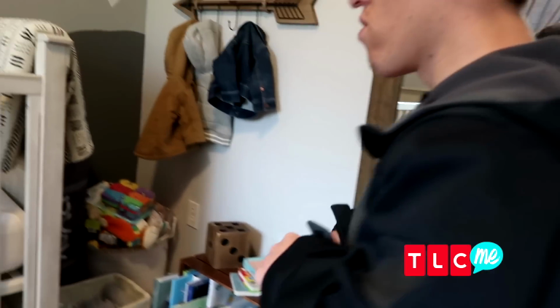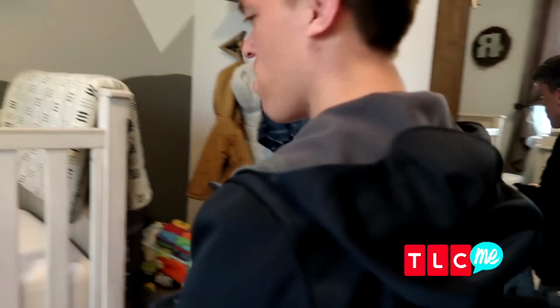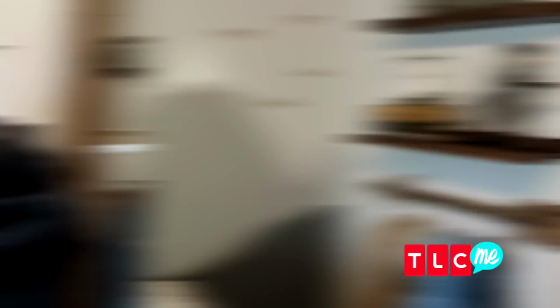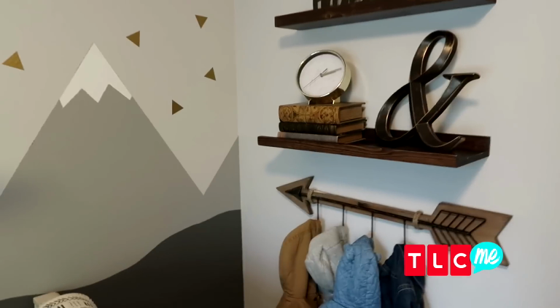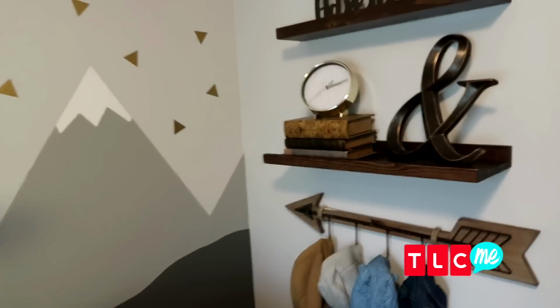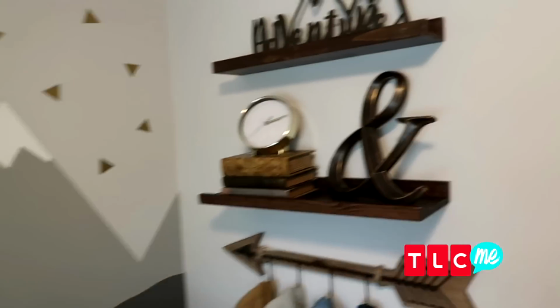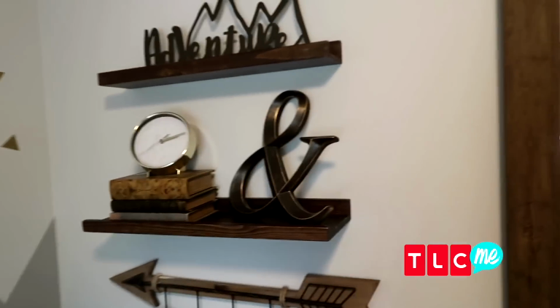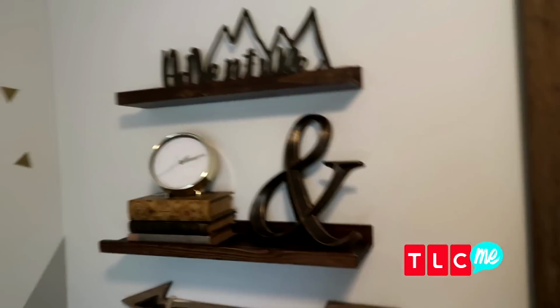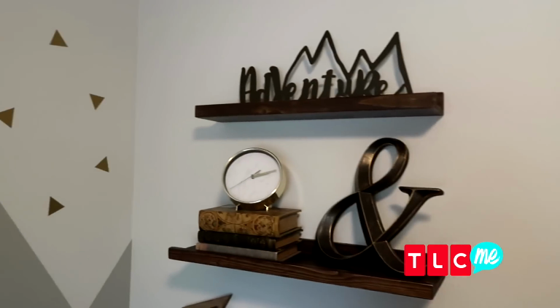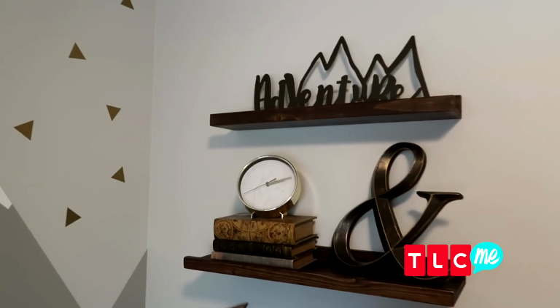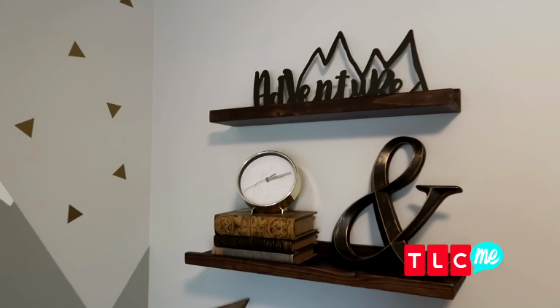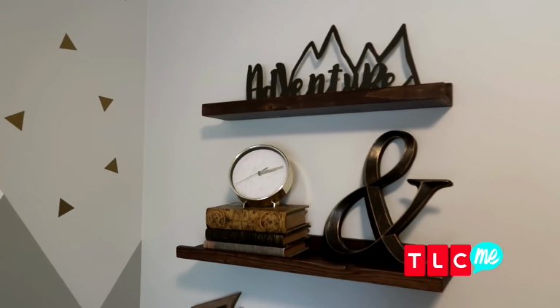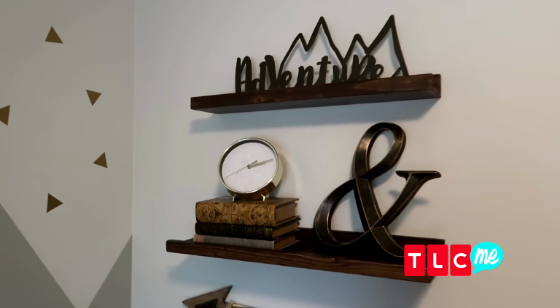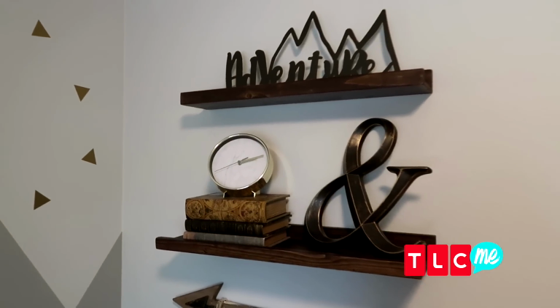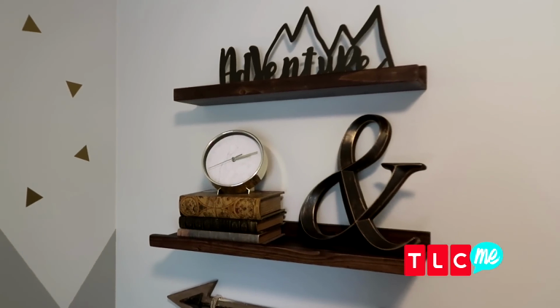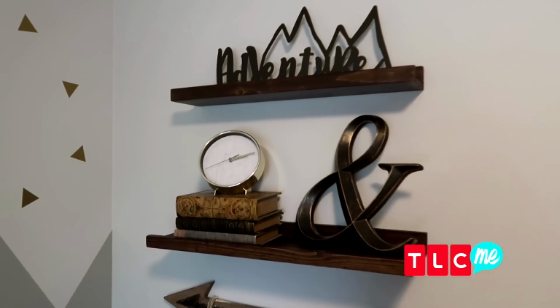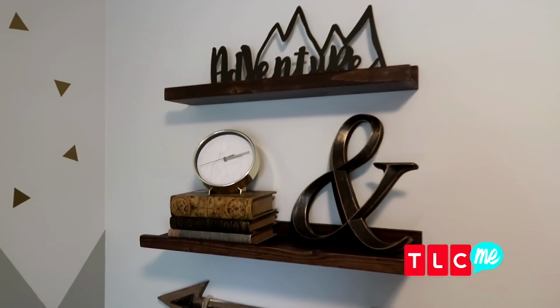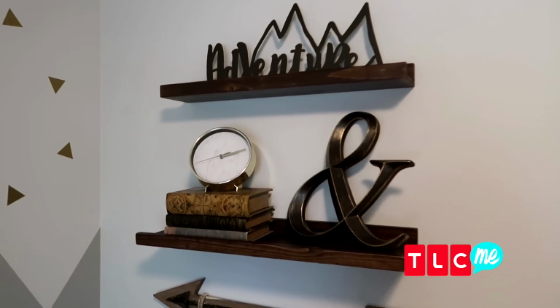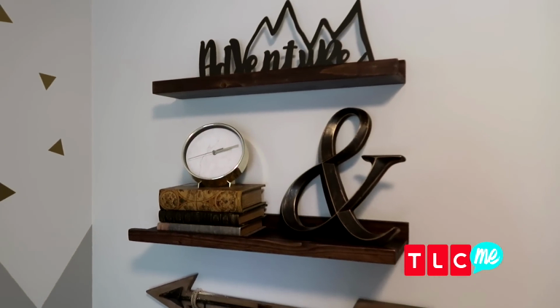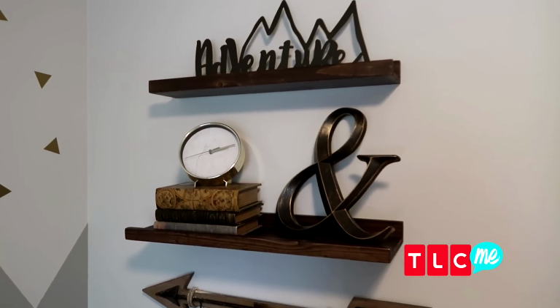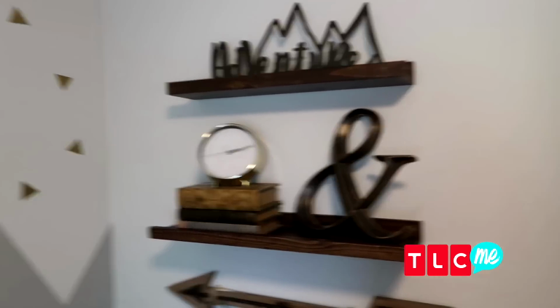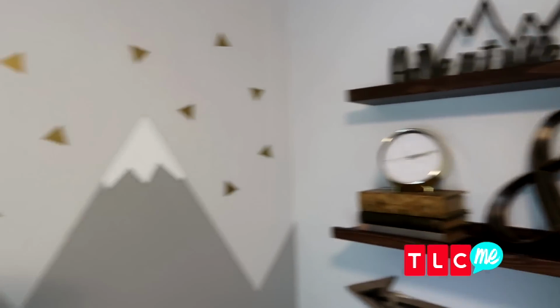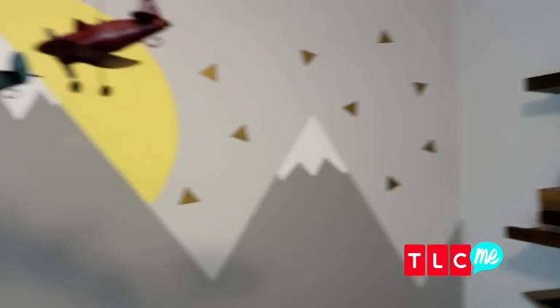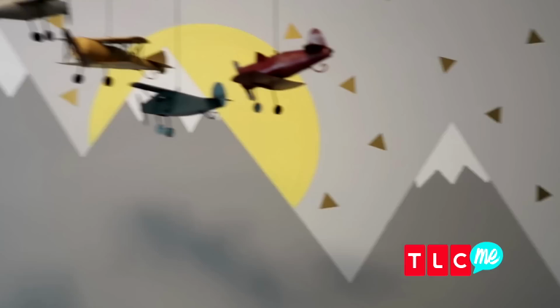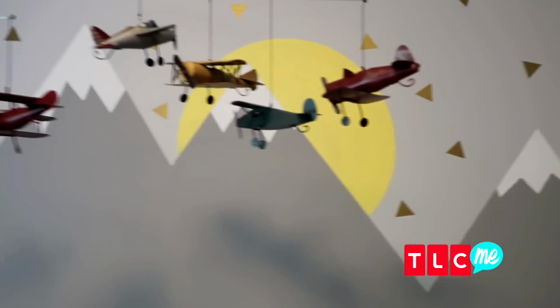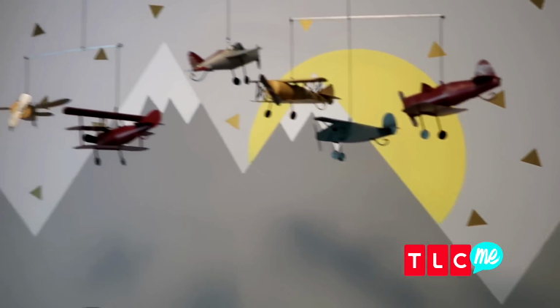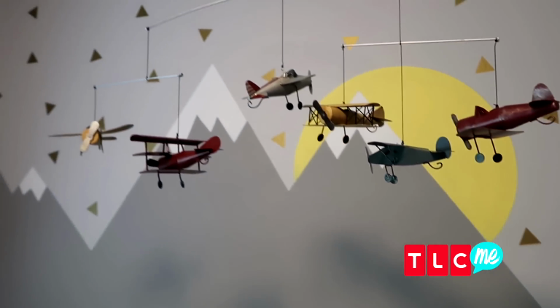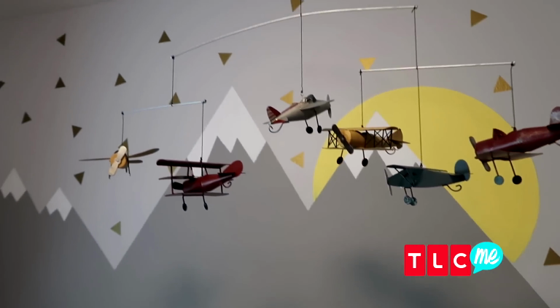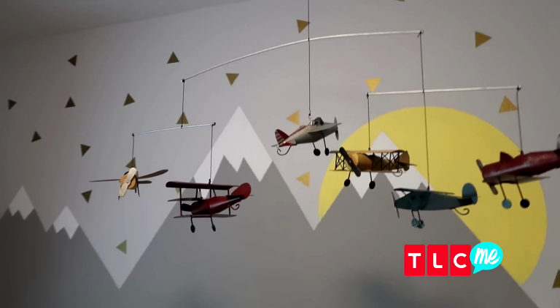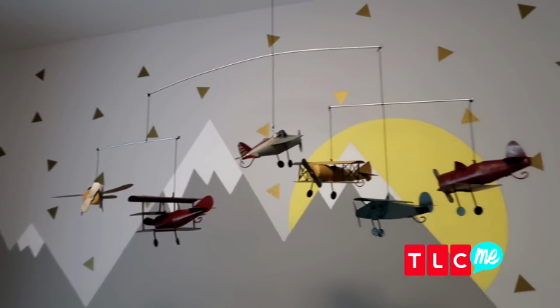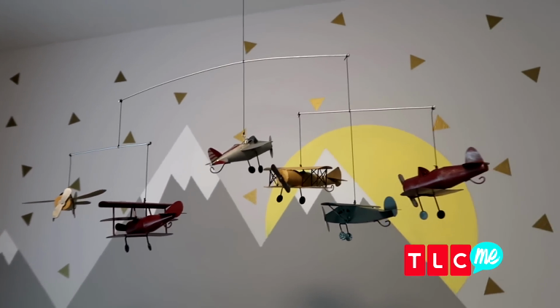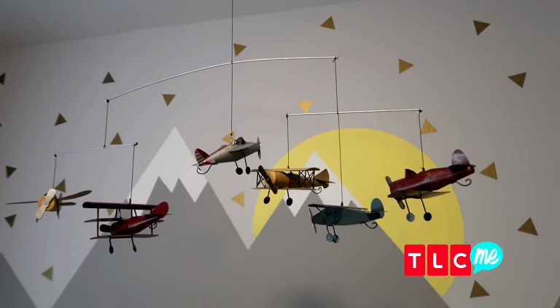Cool thing about all these decorations too — they all came from our guest rooms. We were able to tie them in and kind of repurpose everything.